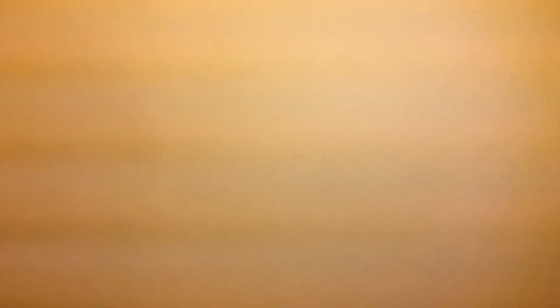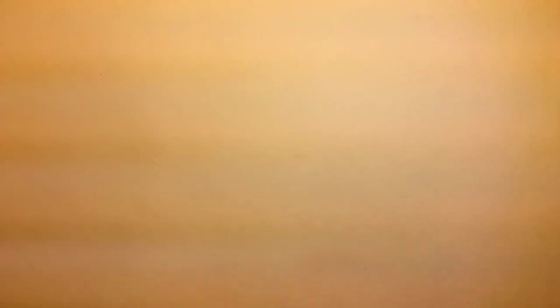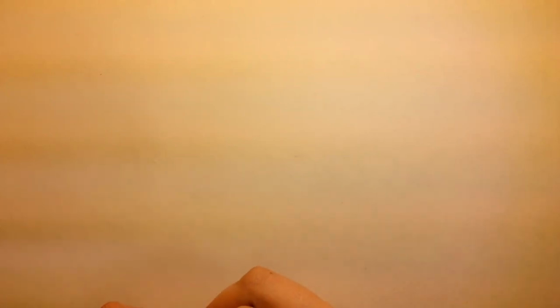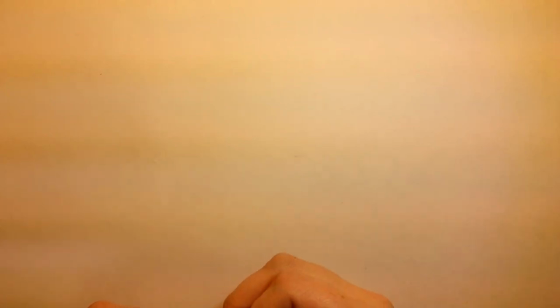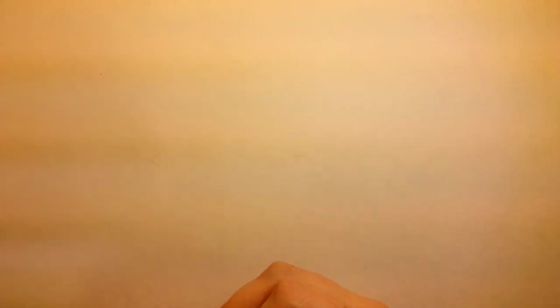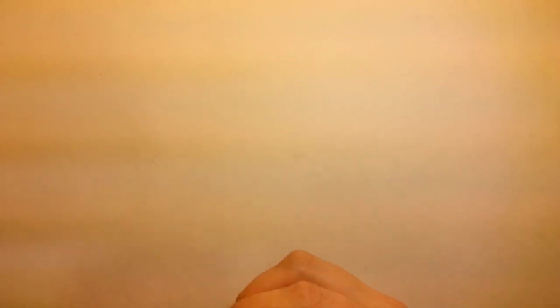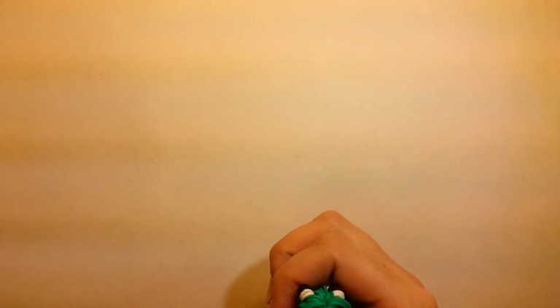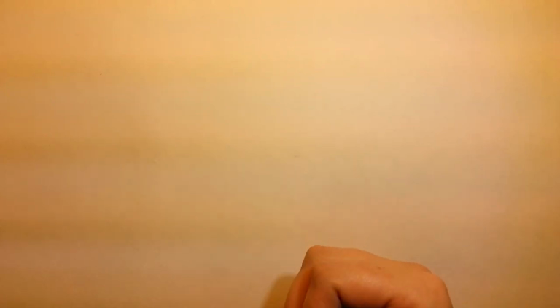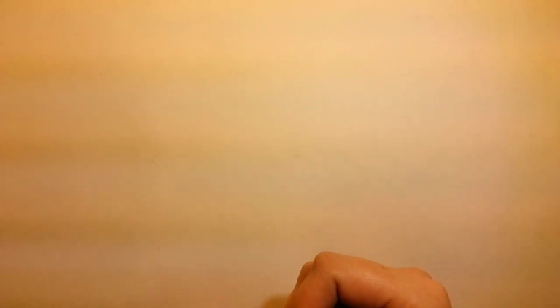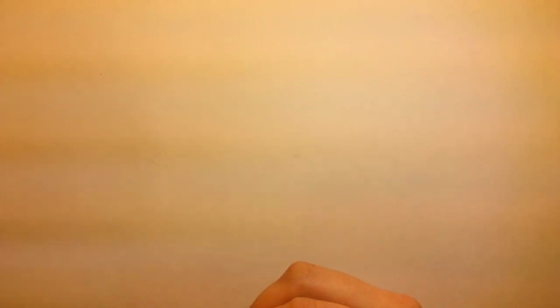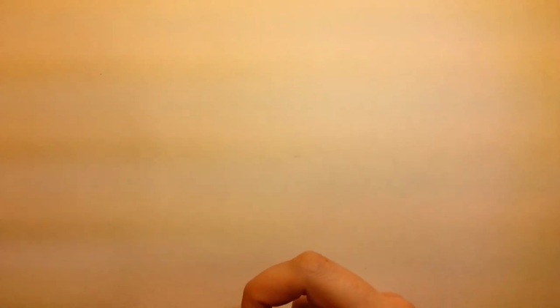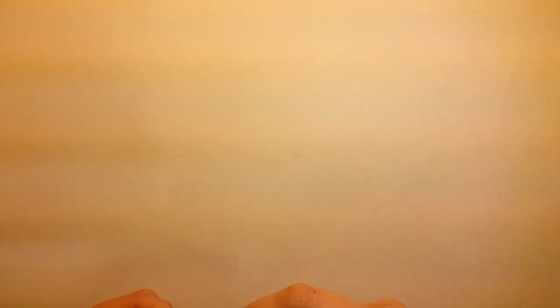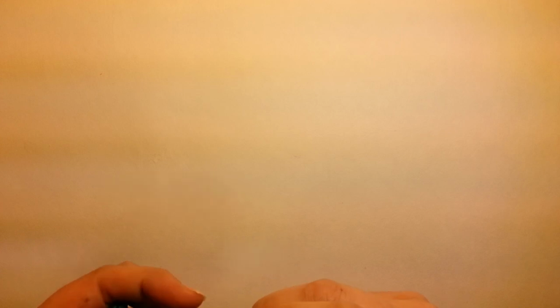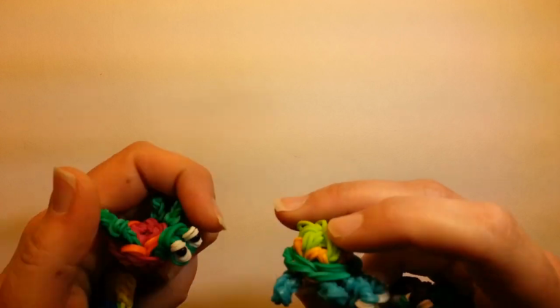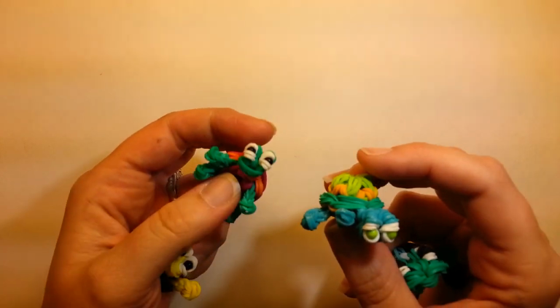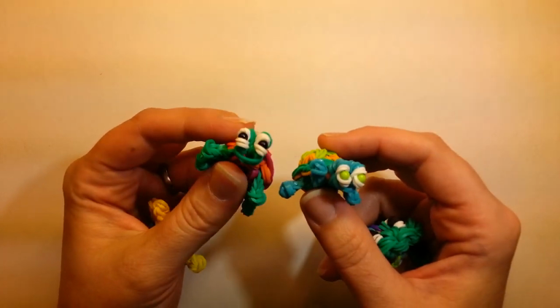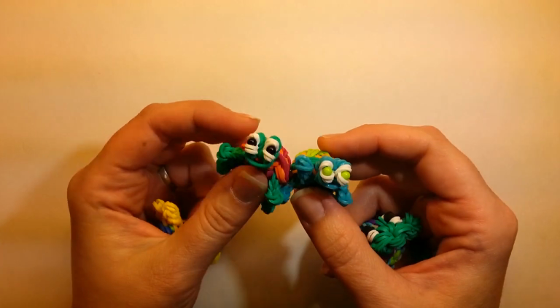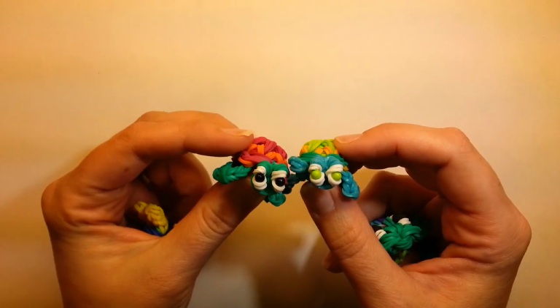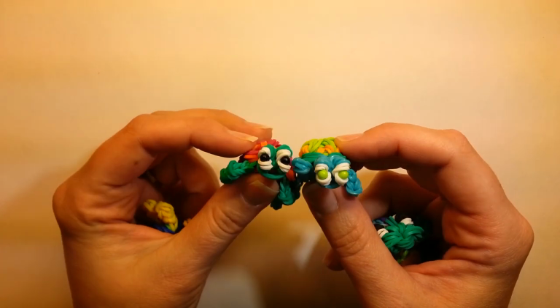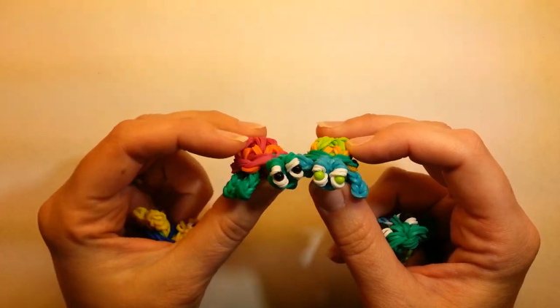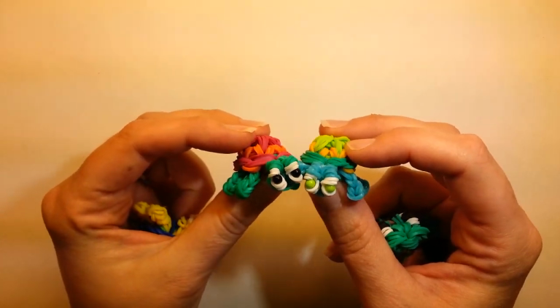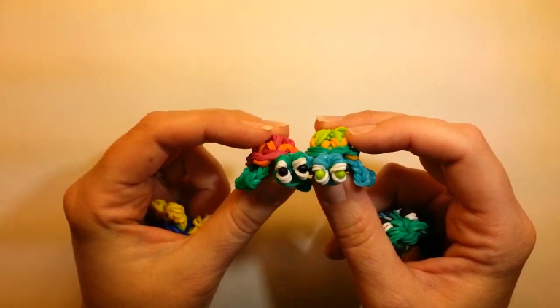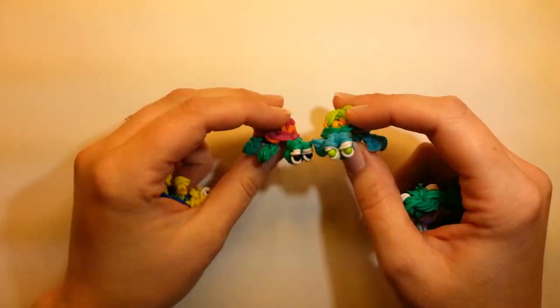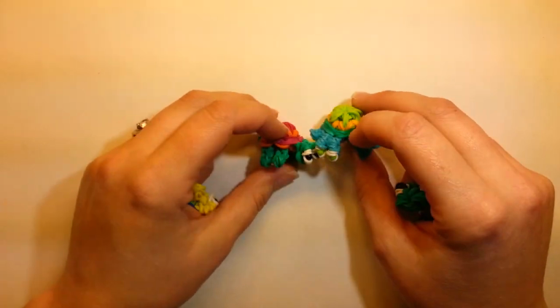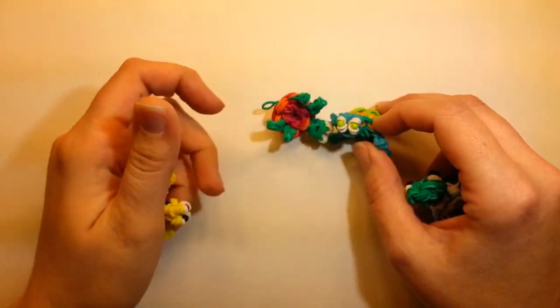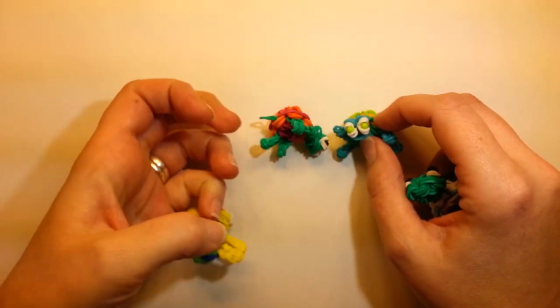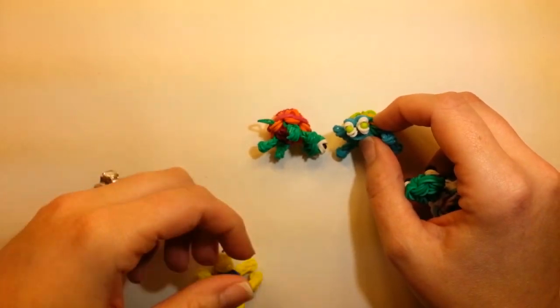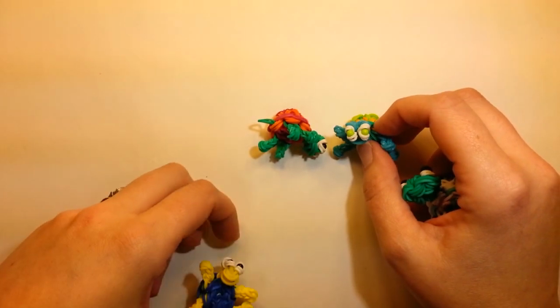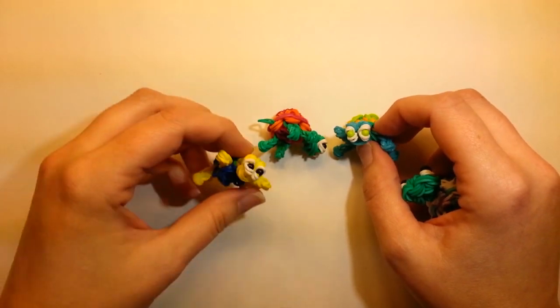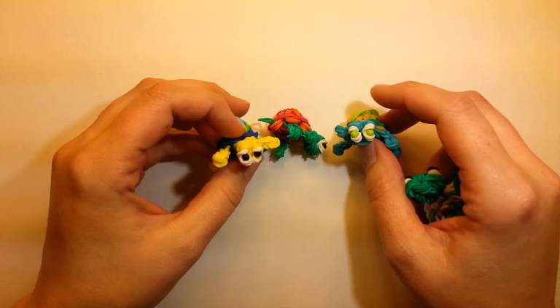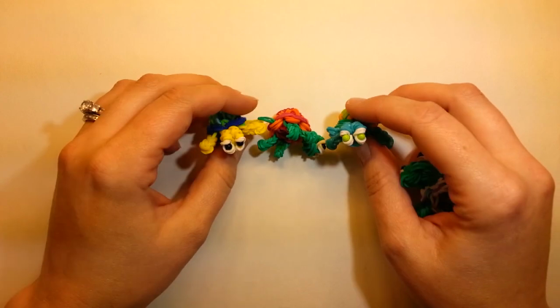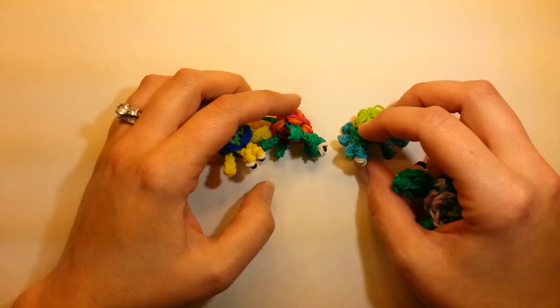Hi everybody, this is Ellen. I have another tutorial for you, and this time it is for a baby turtle. They're absolutely adorable — they're so little and tiny.